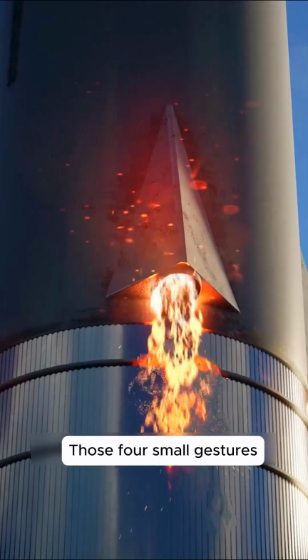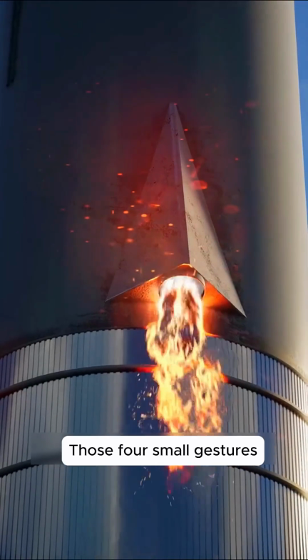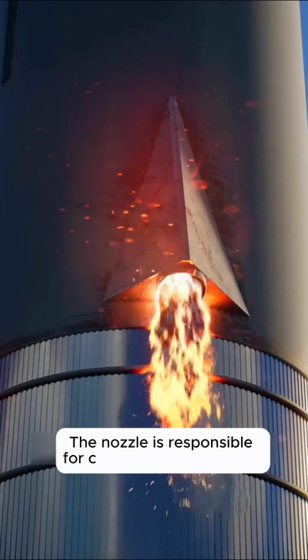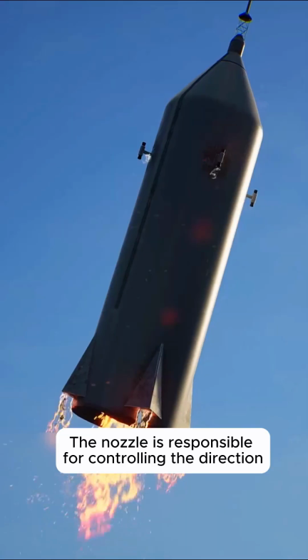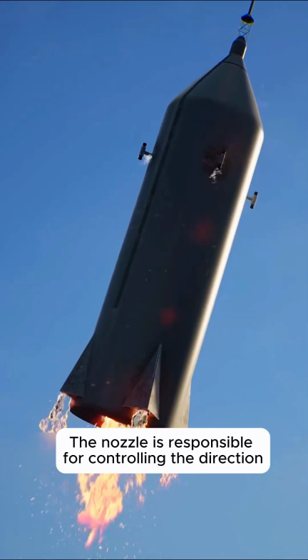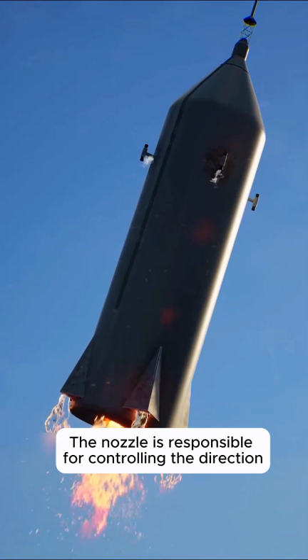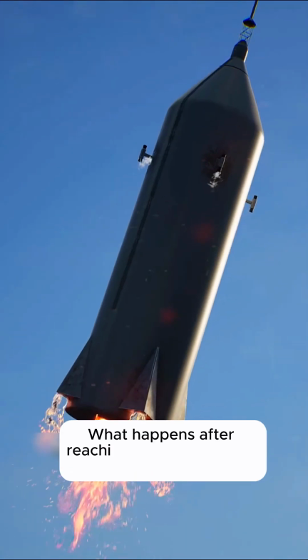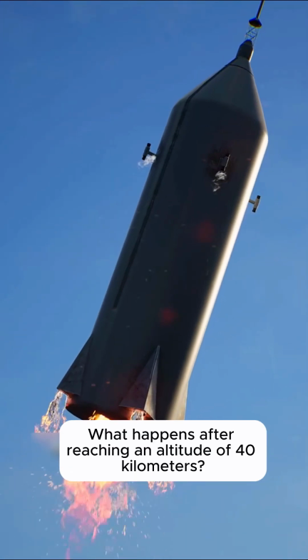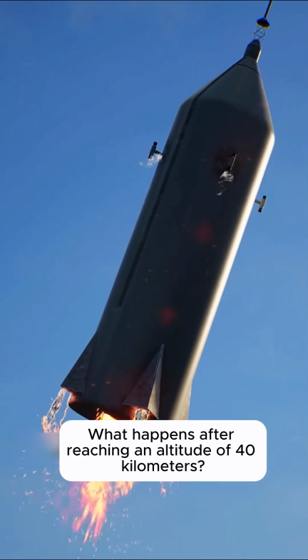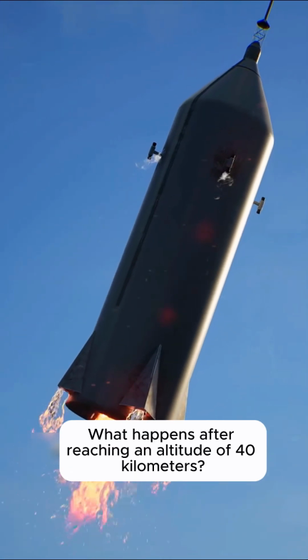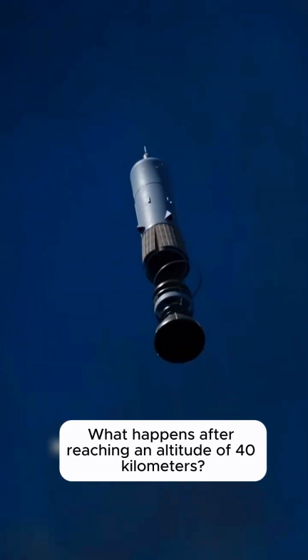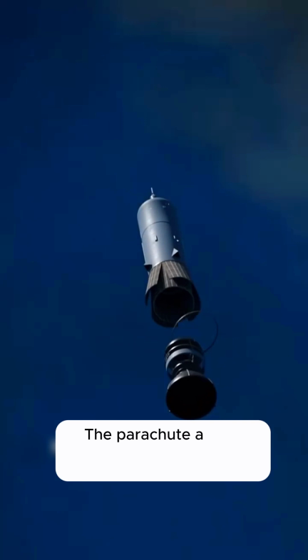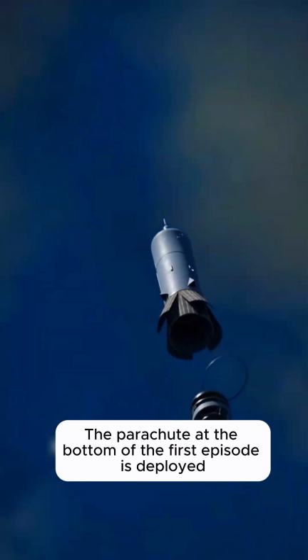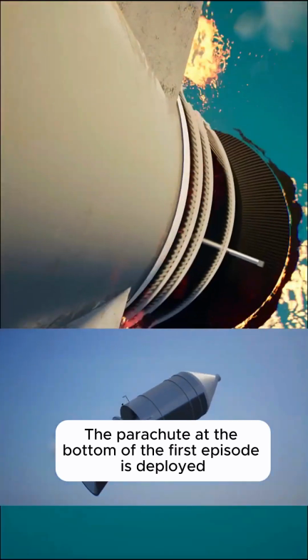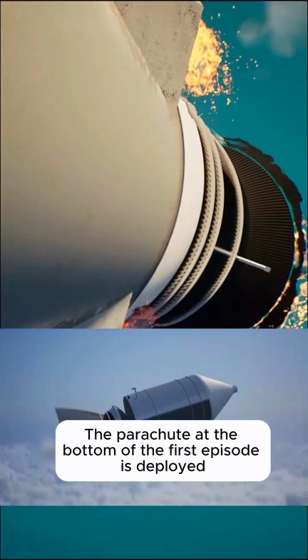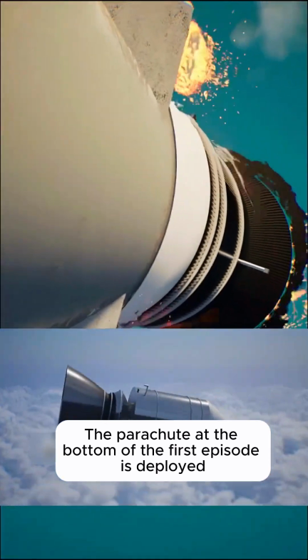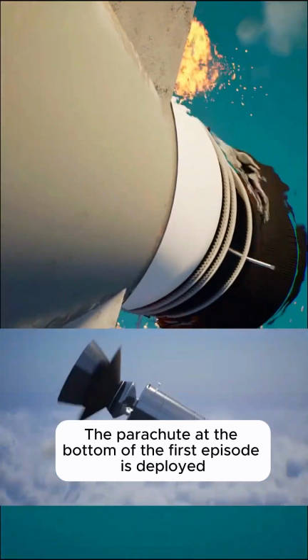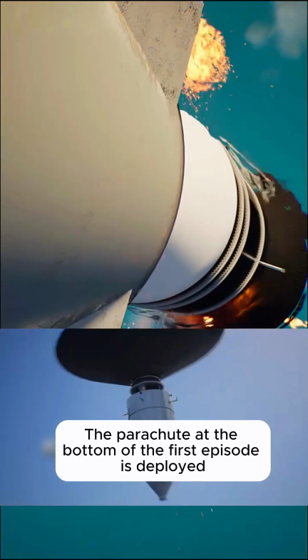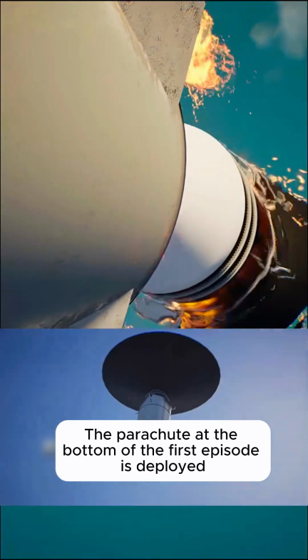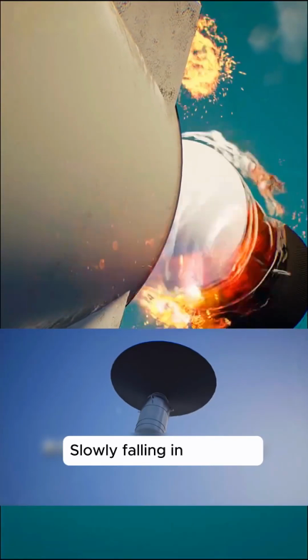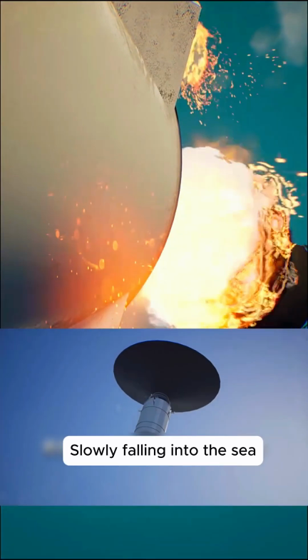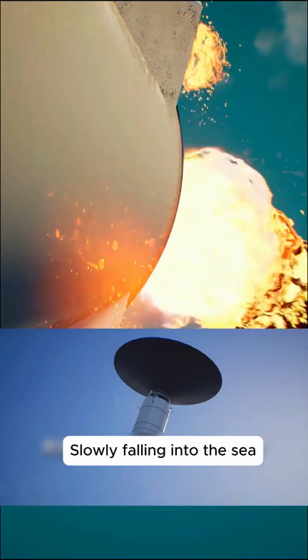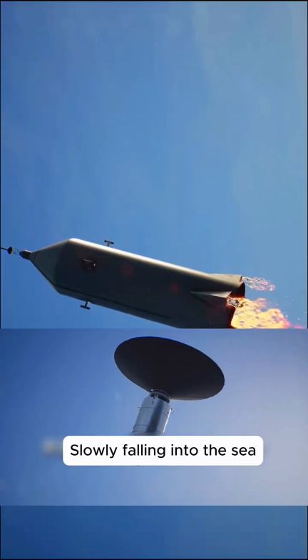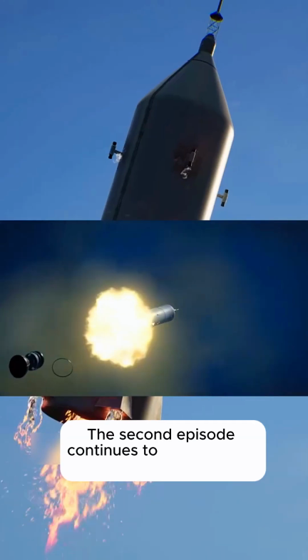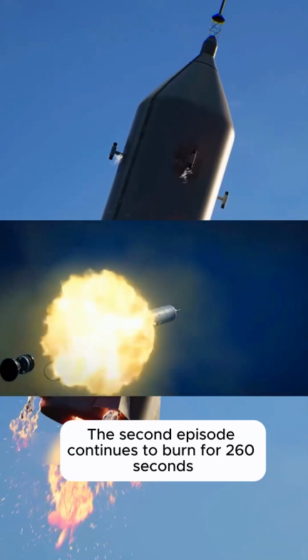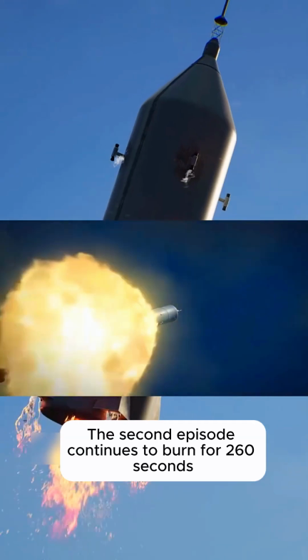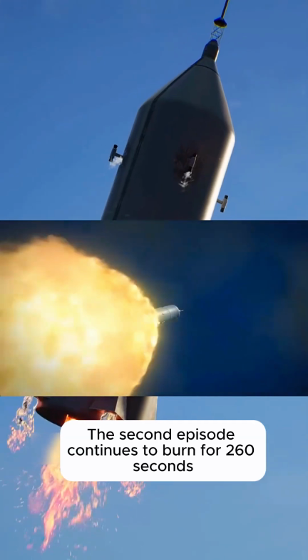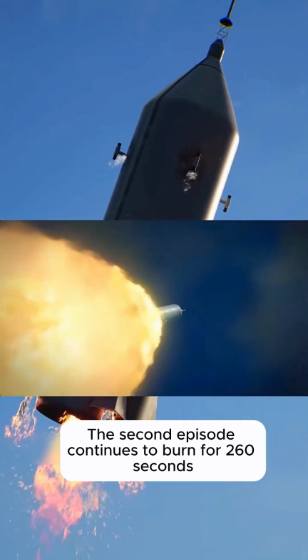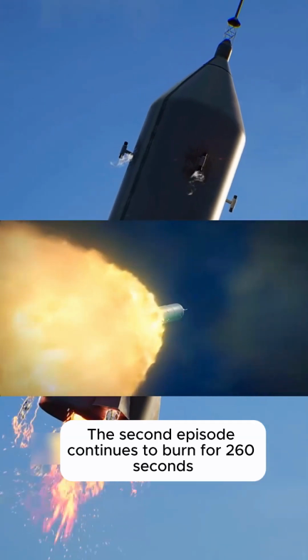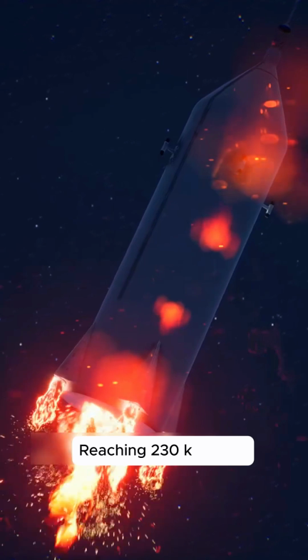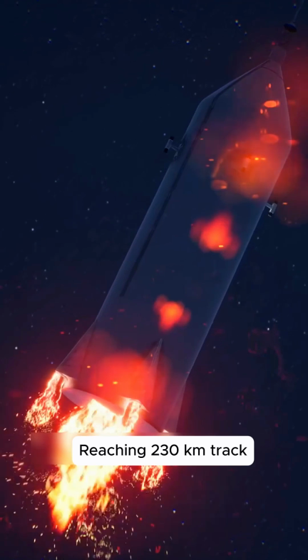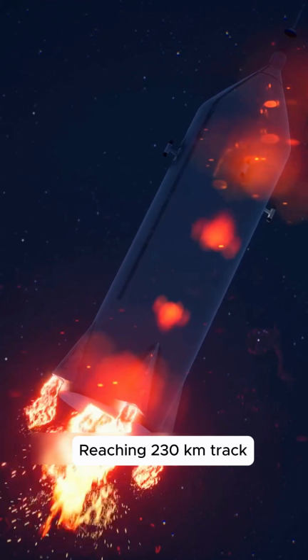After reaching an altitude of 40 kilometers, the parachute at the bottom of the first stage deploys, allowing it to slowly fall back into the sea. The second stage continues to burn for 260 seconds, reaching a 230-kilometer orbit.